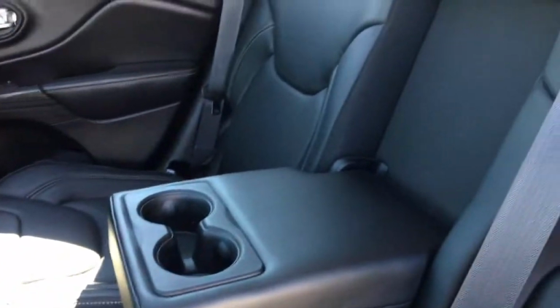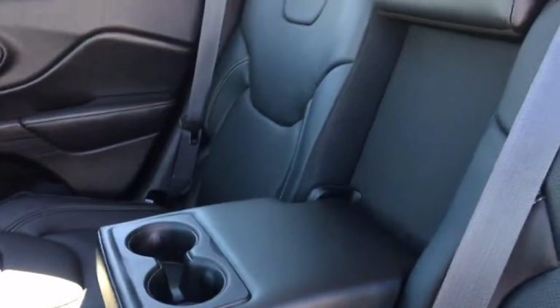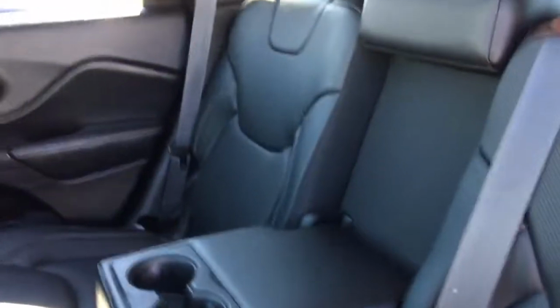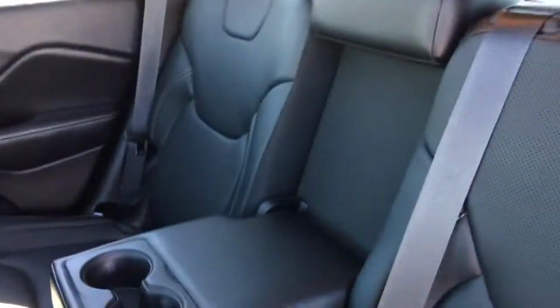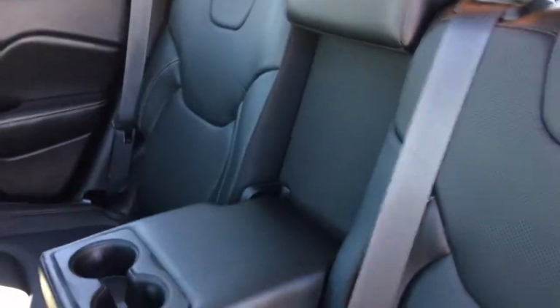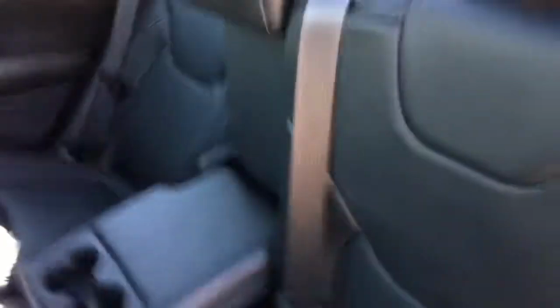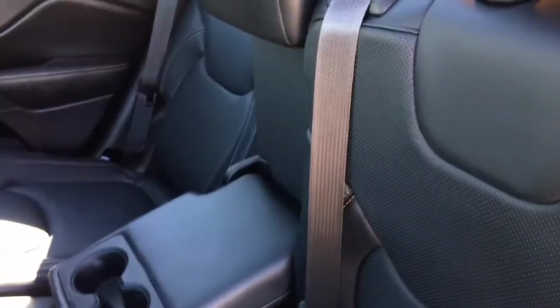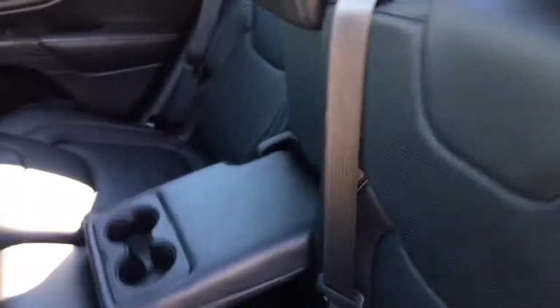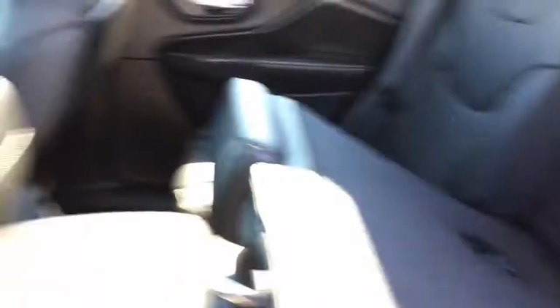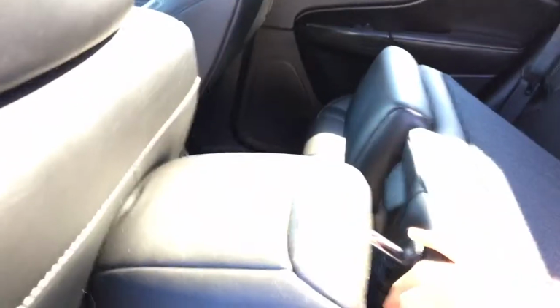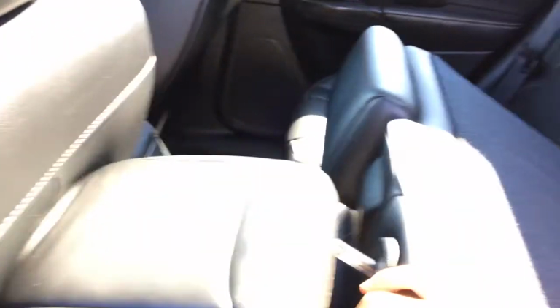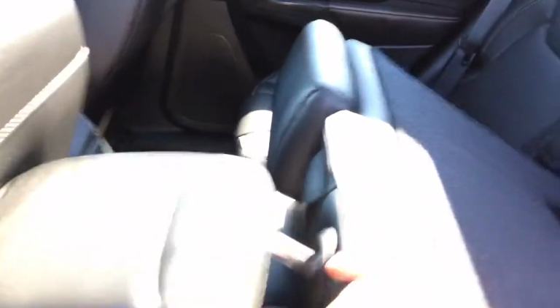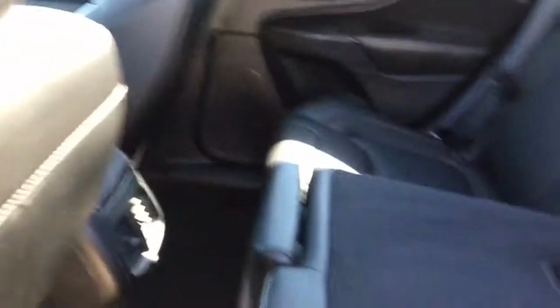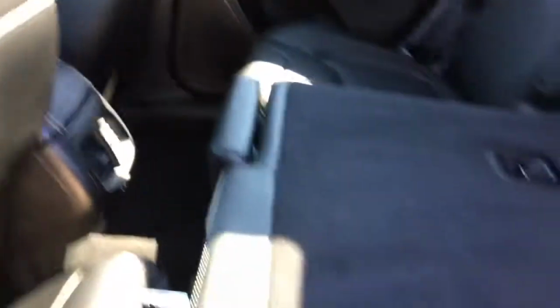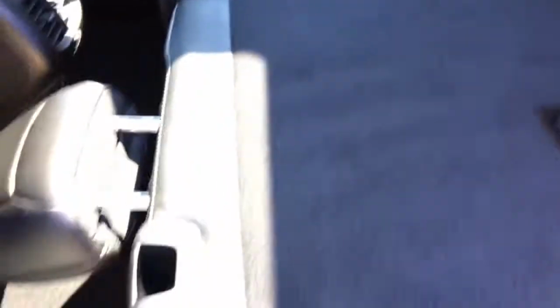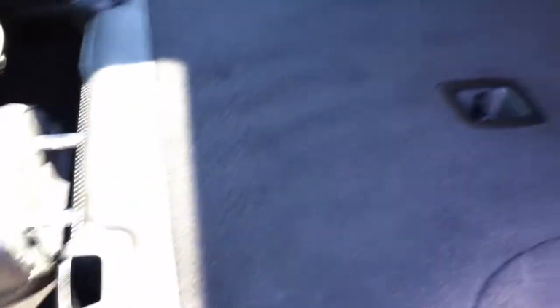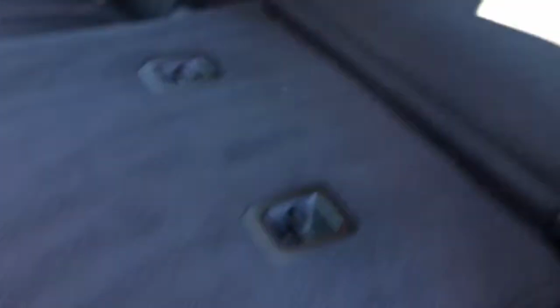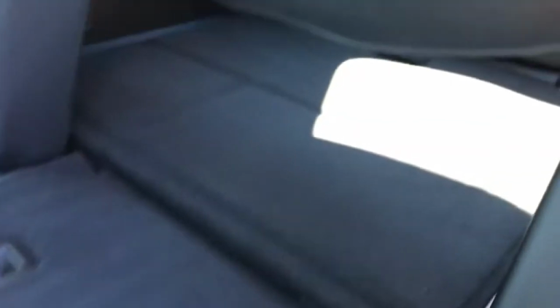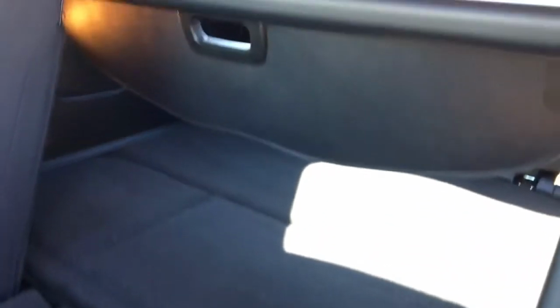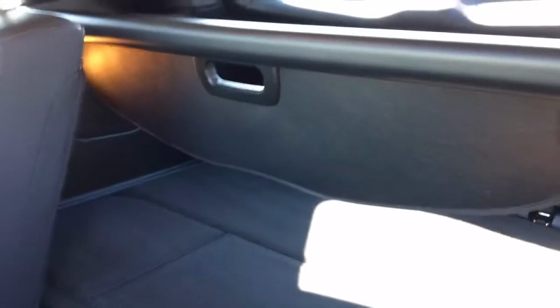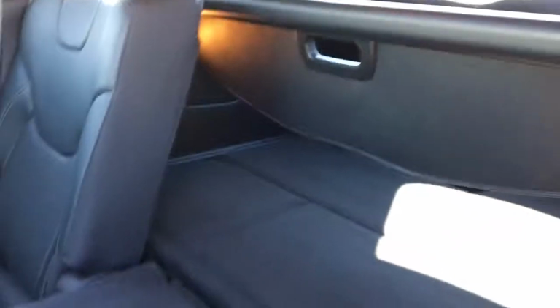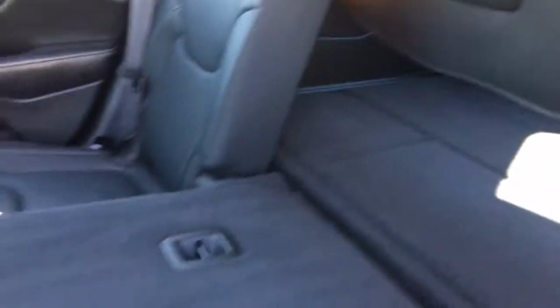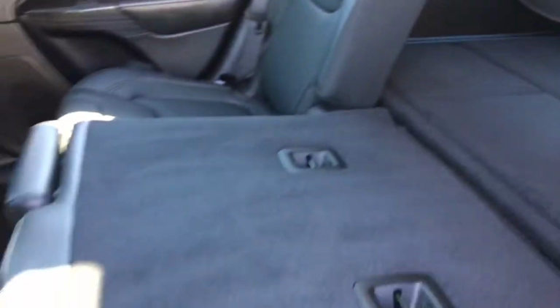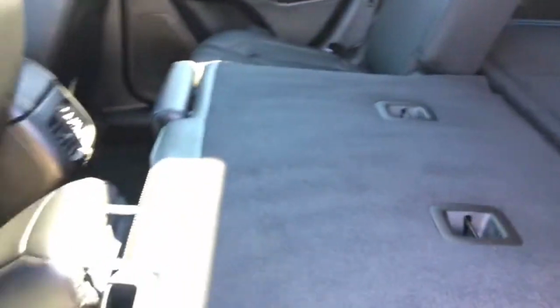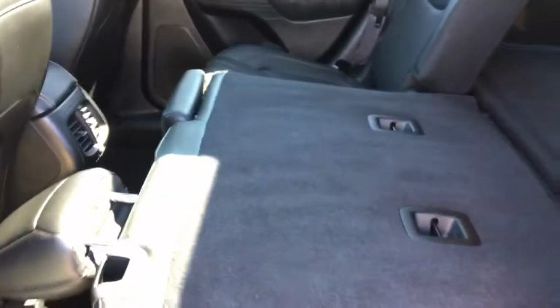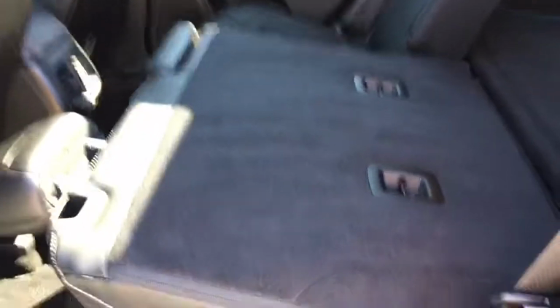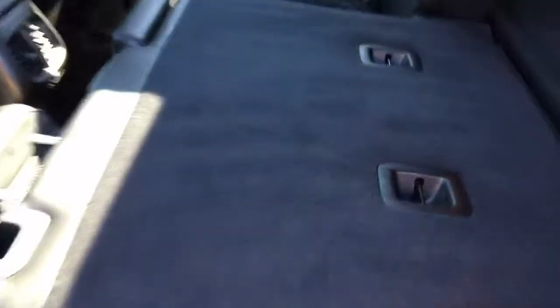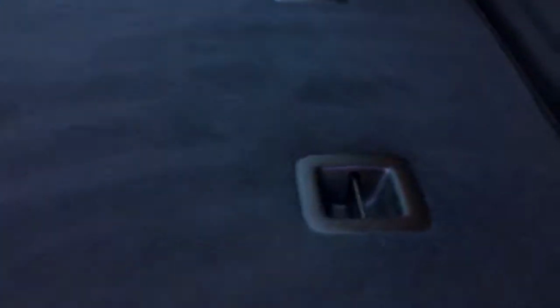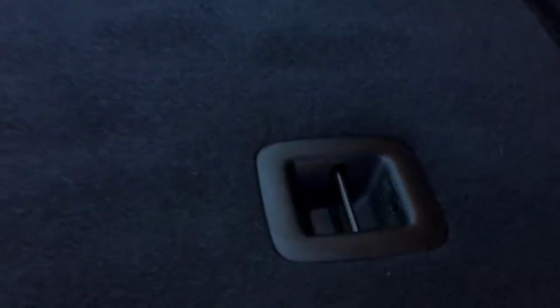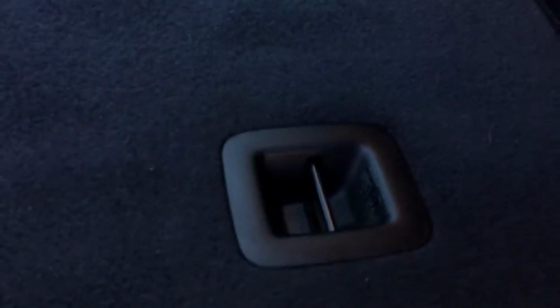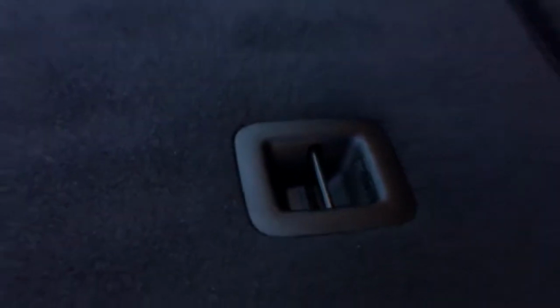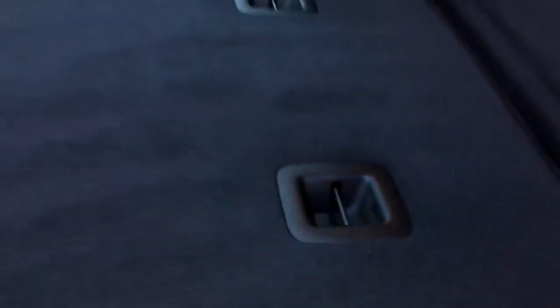You do also have a 60-40 split on the back seats — leaning into the back cargo area, giving you tons of room if needed. And on the back seats you do have your car seat anchors as well.